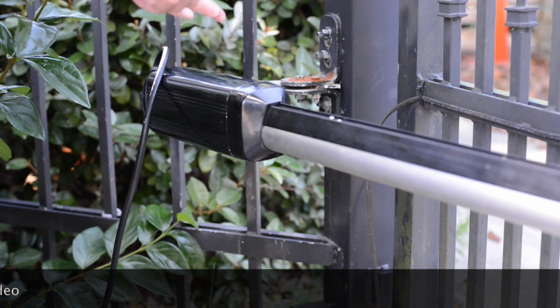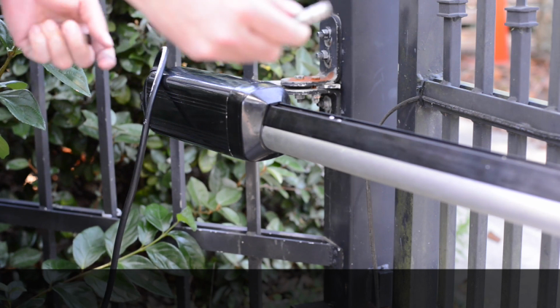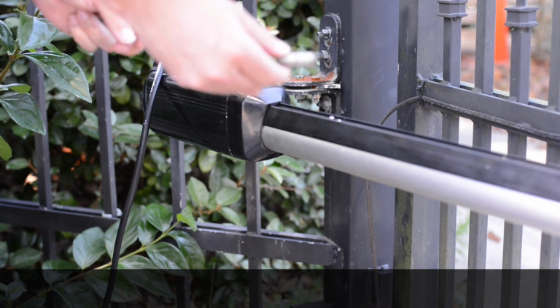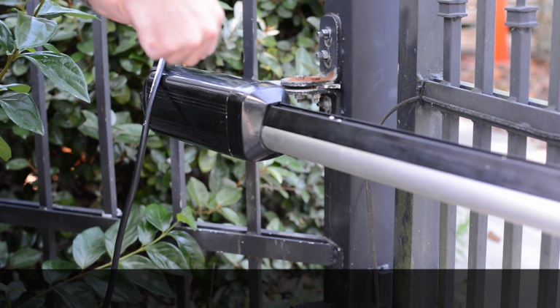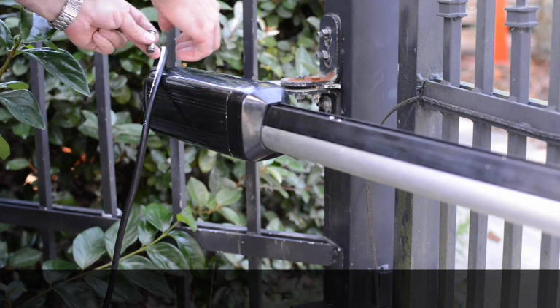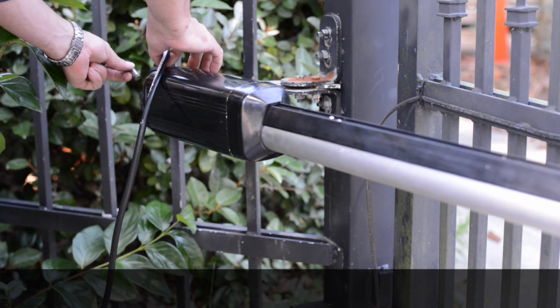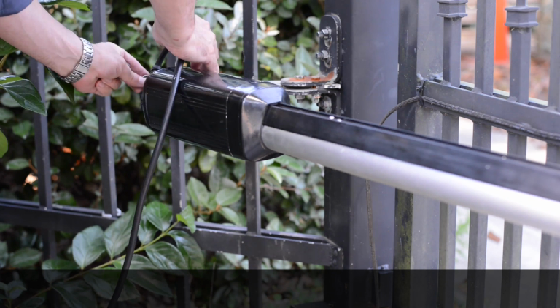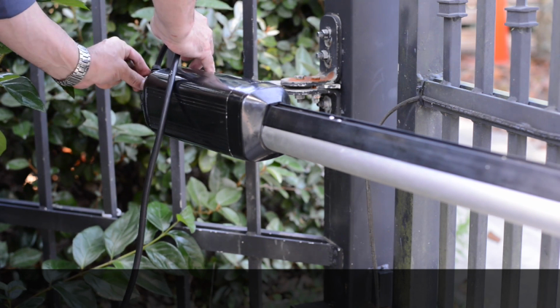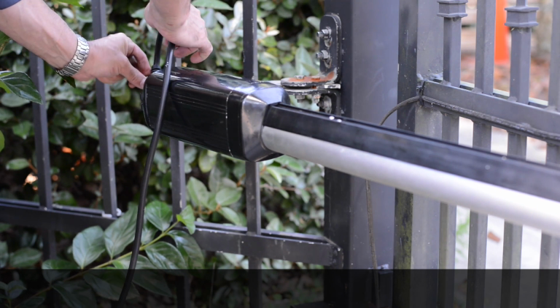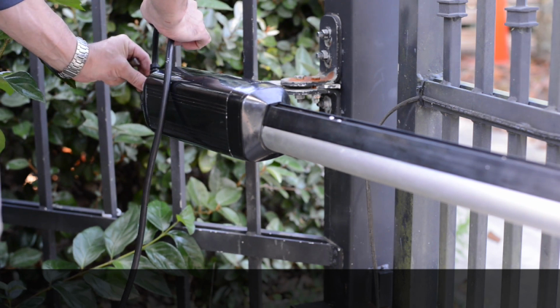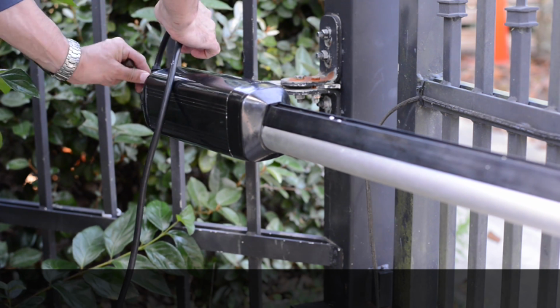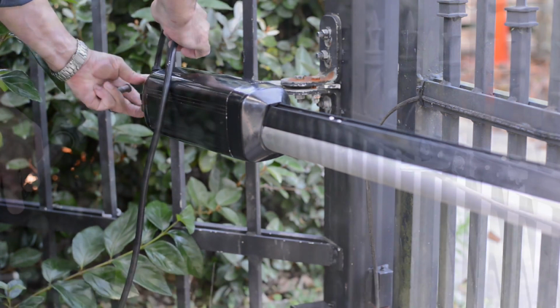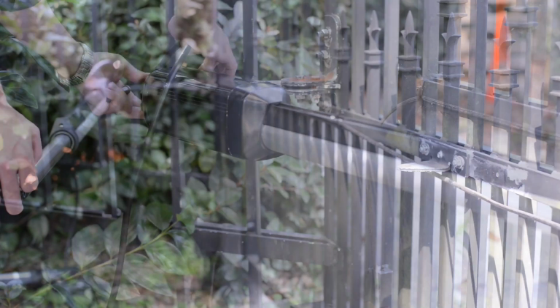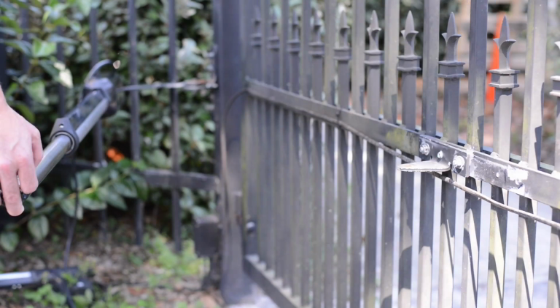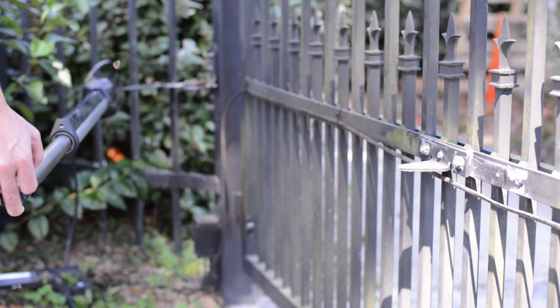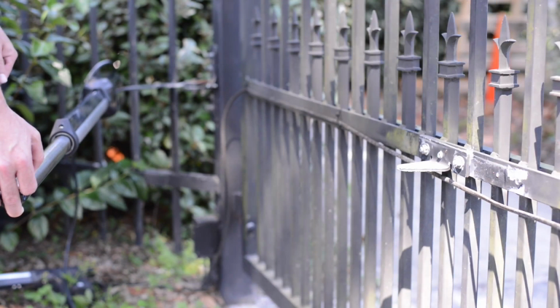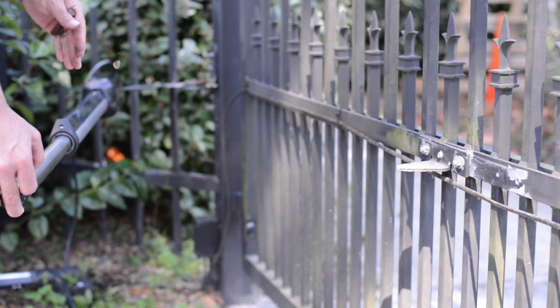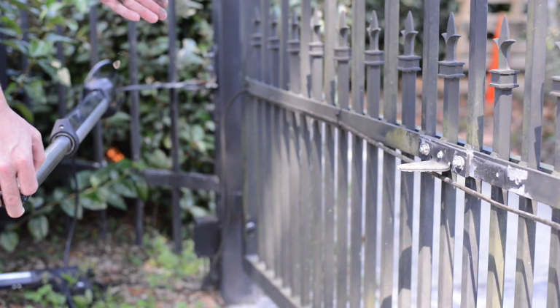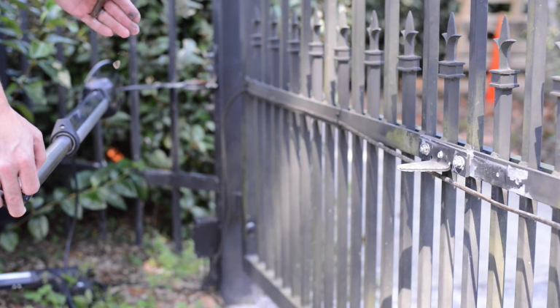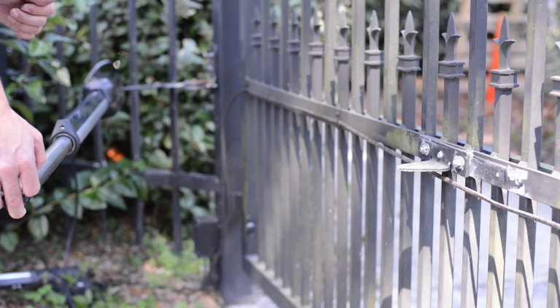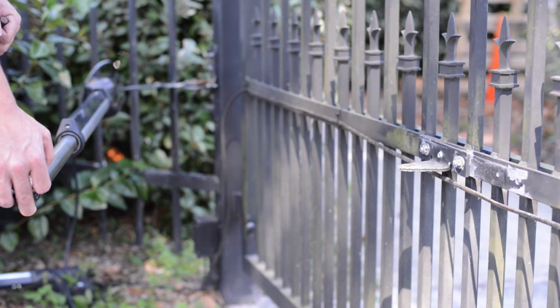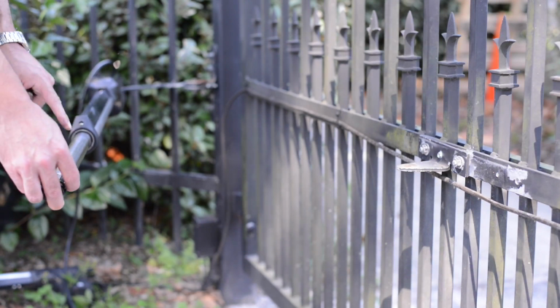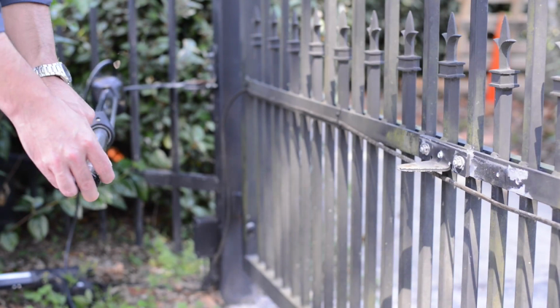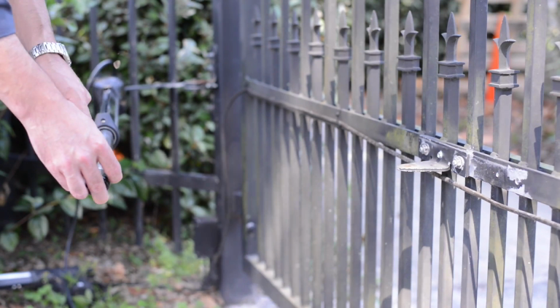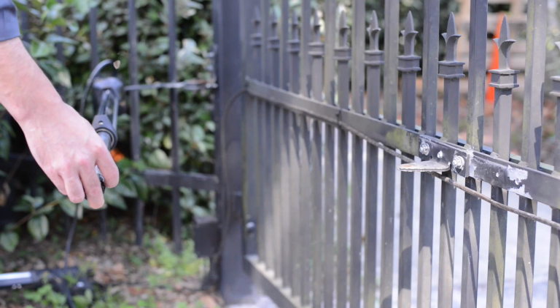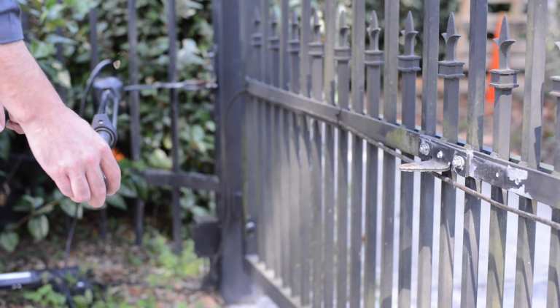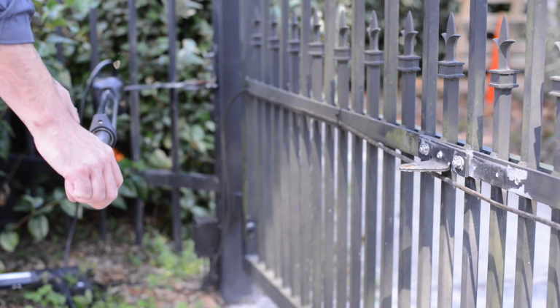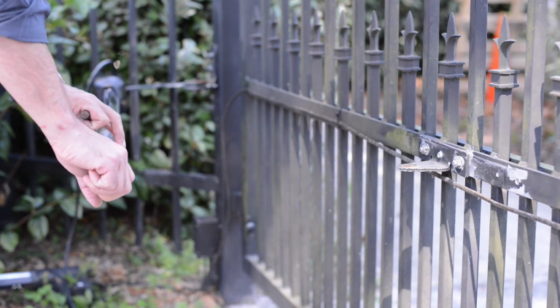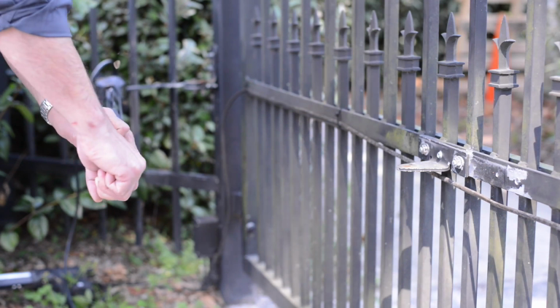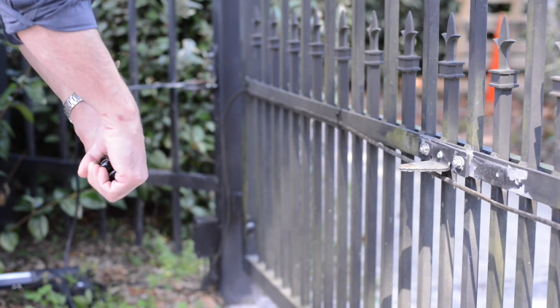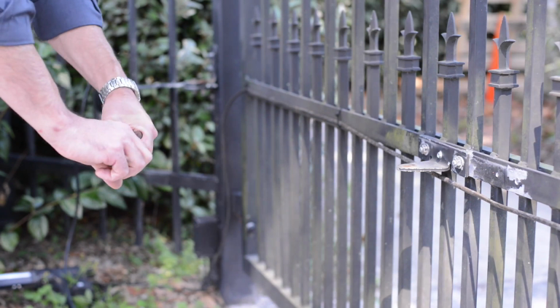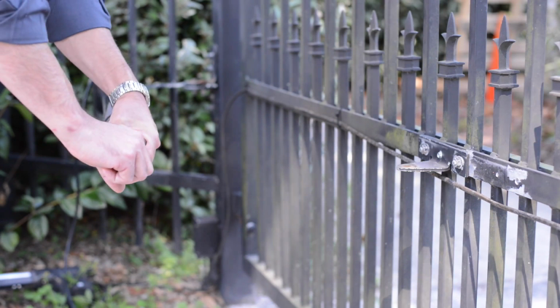Make sure to reinsert the pin so it doesn't fall off the bracket. The next step is to either open or close your gate and turn the piston until it meets with the bracket and the gate in the open or closed position.